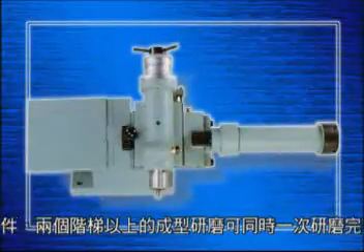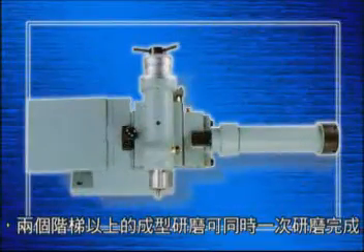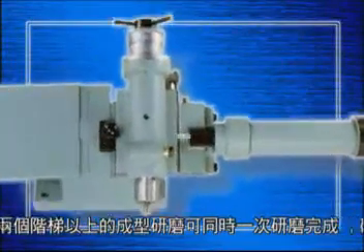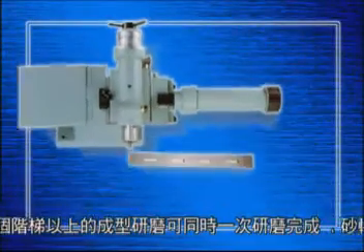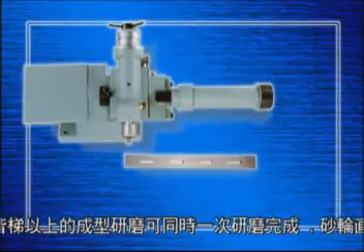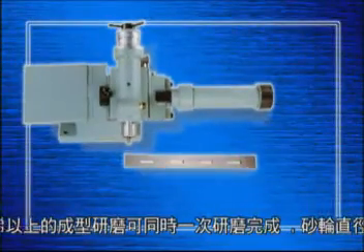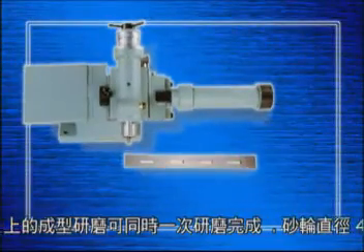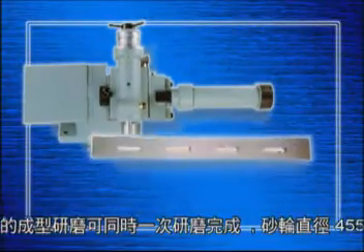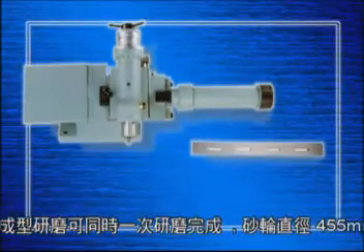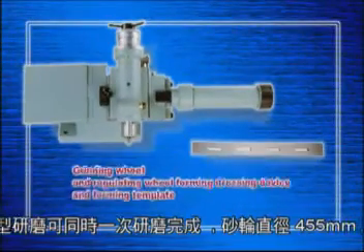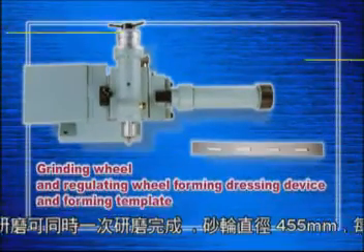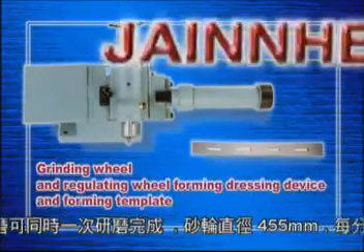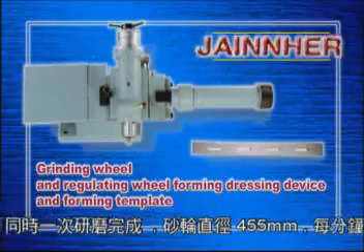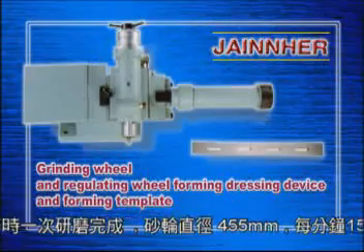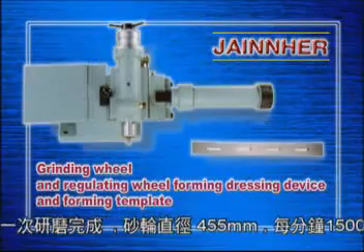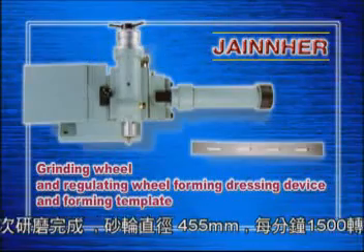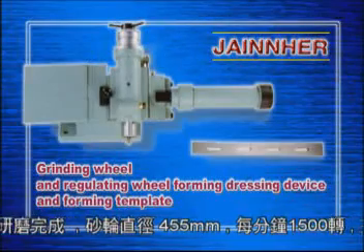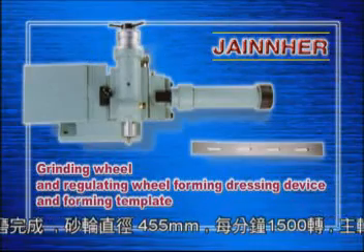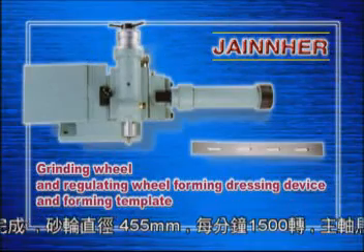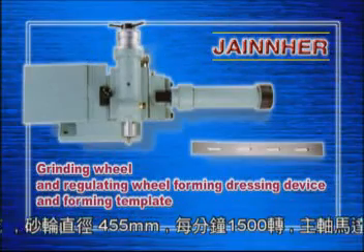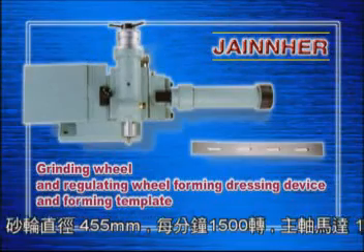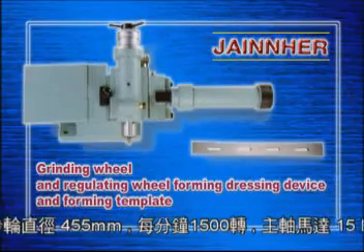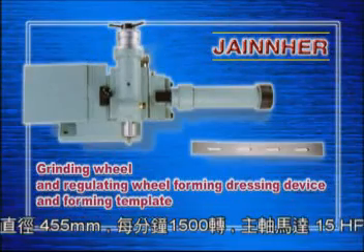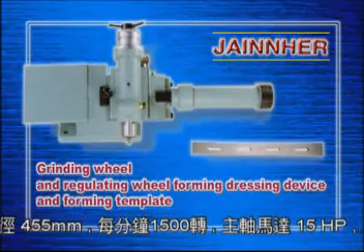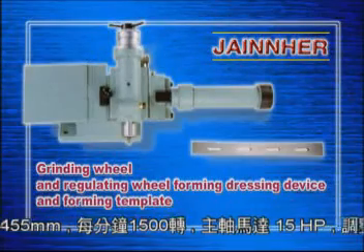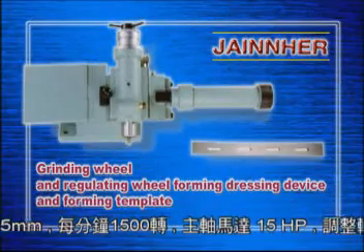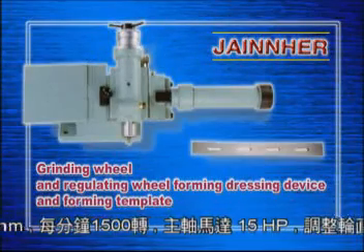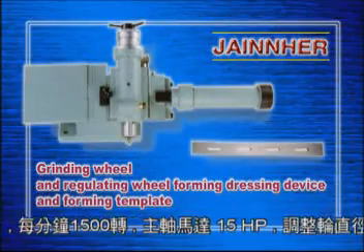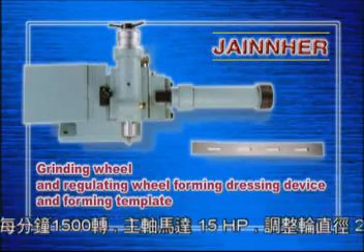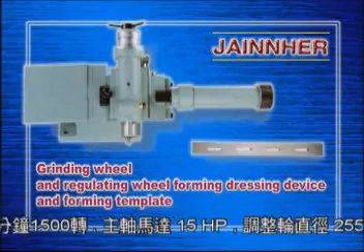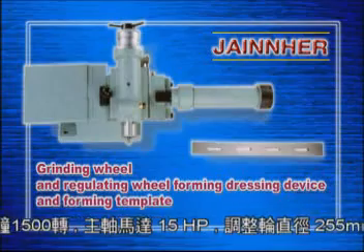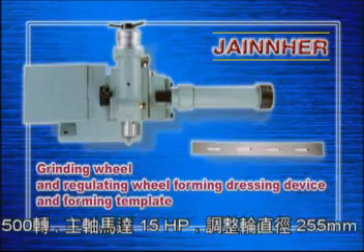This is the grinding wheel and regulating wheel forming dressing device and forming template. The dressing device dresses the grinding wheel according to the size and shape of the template.